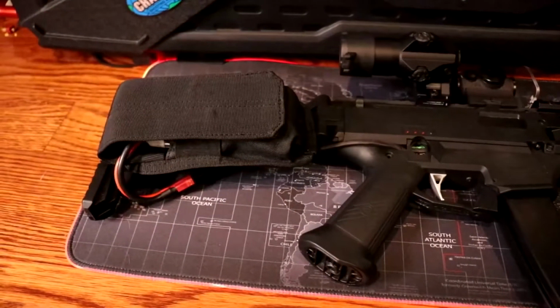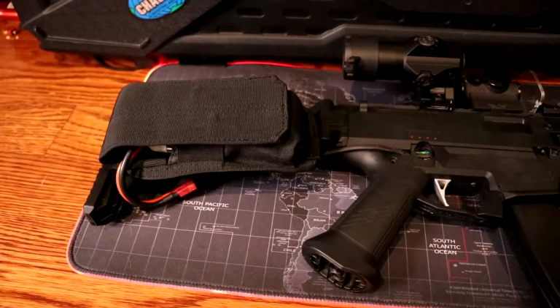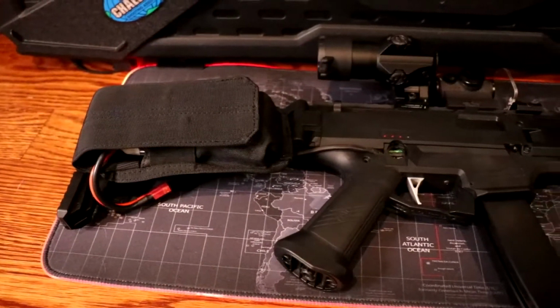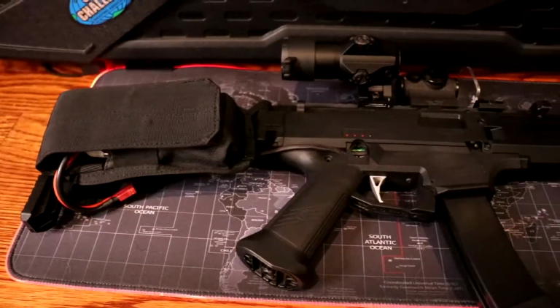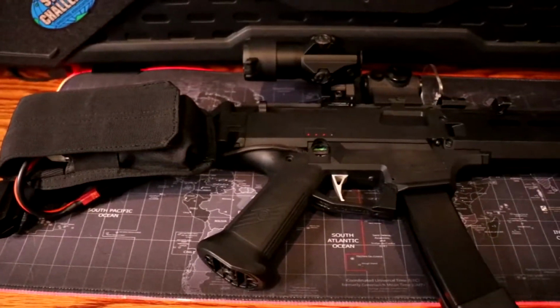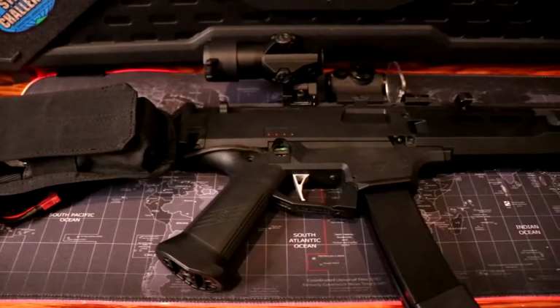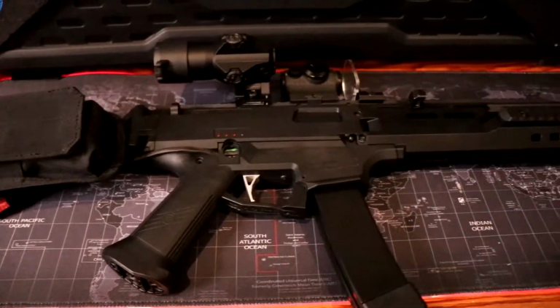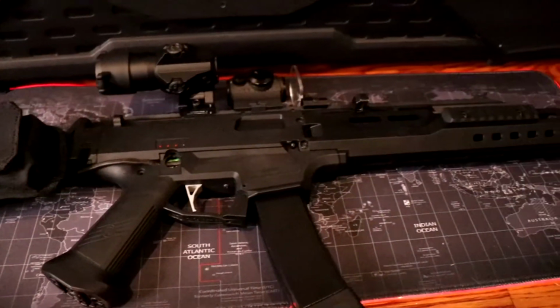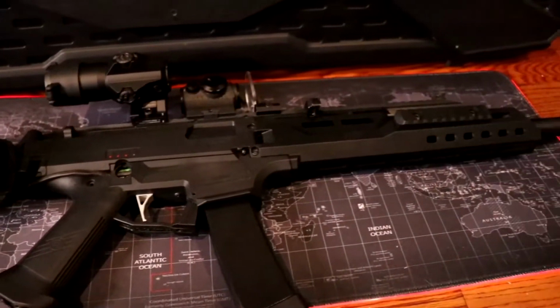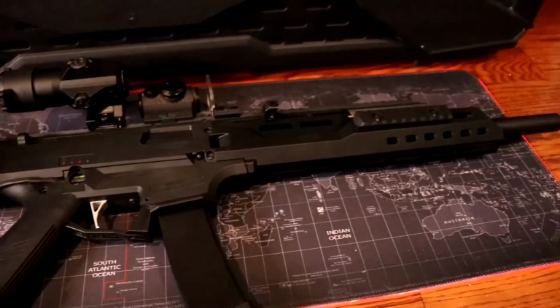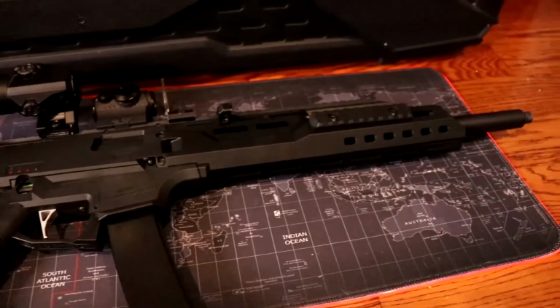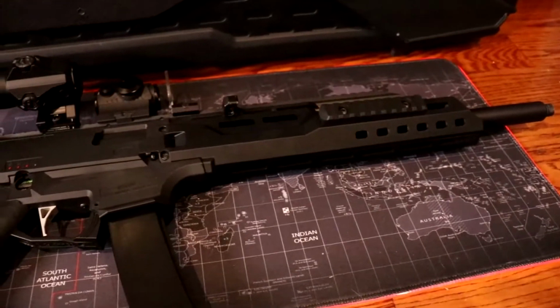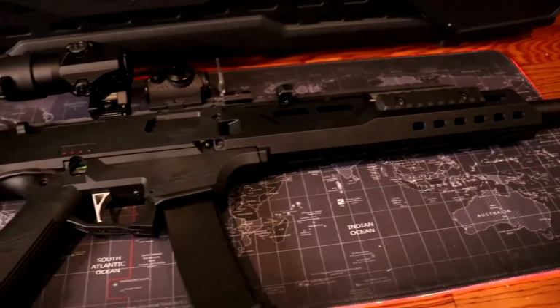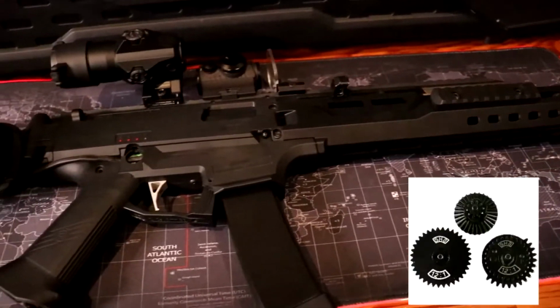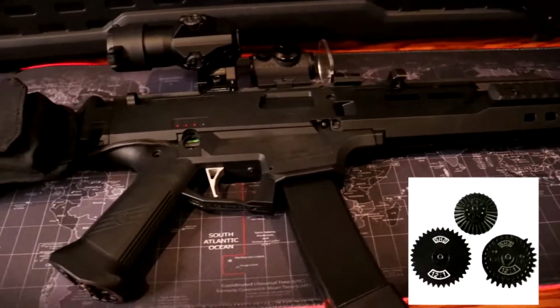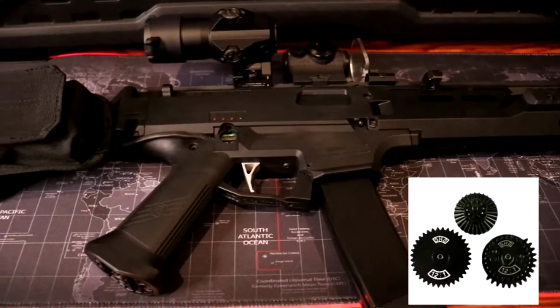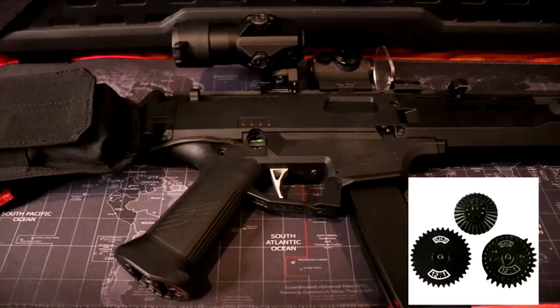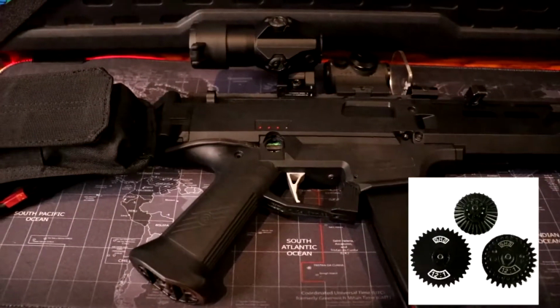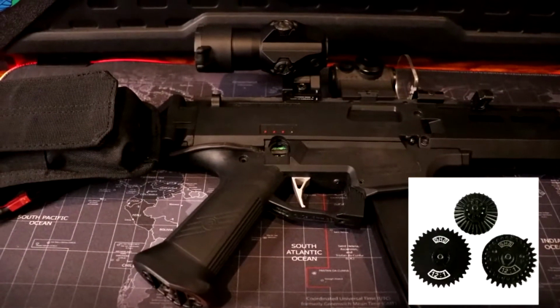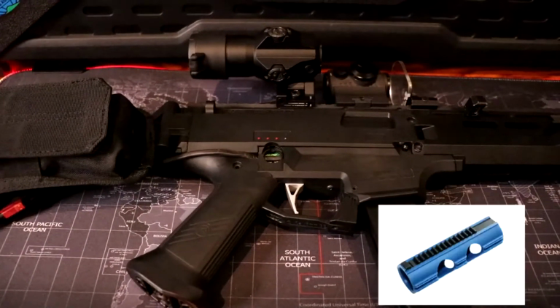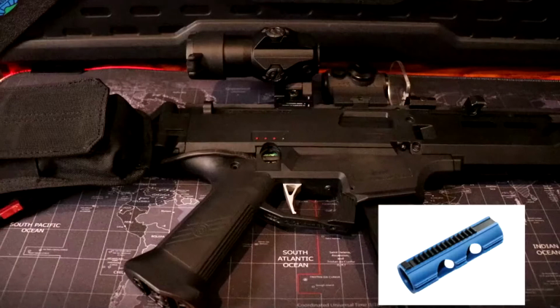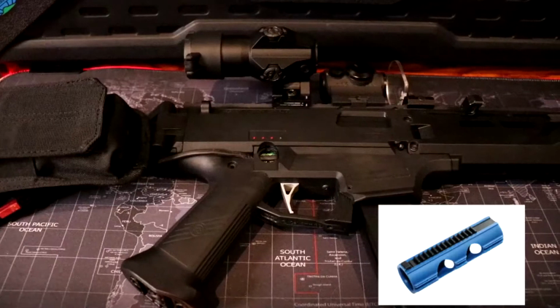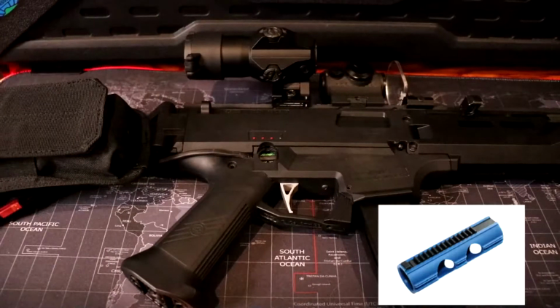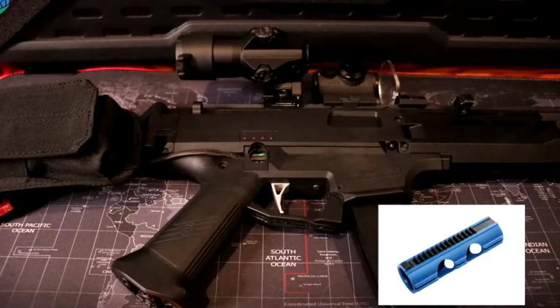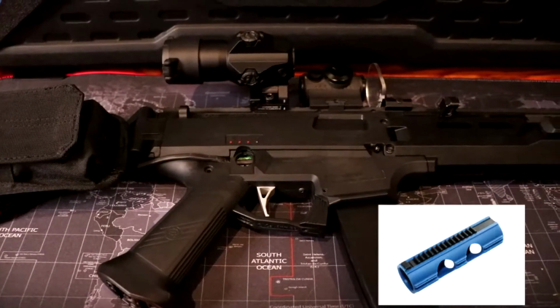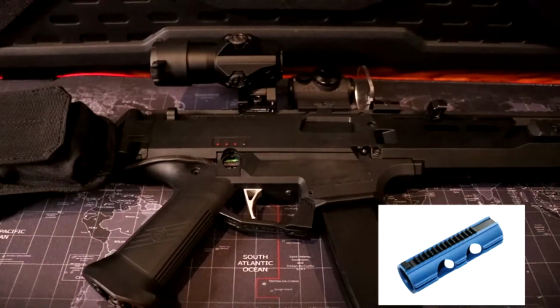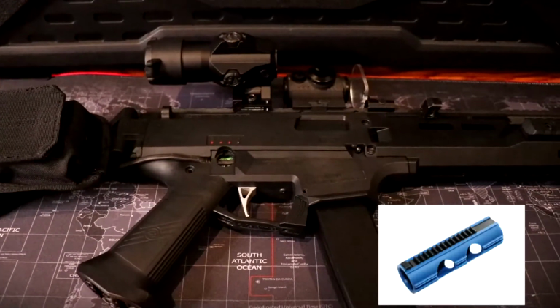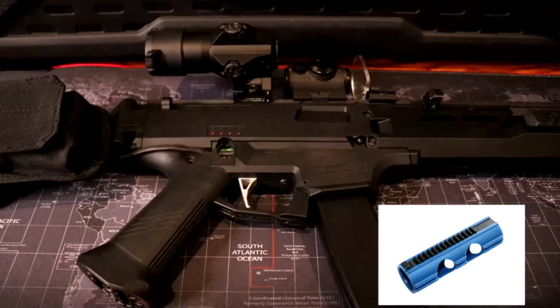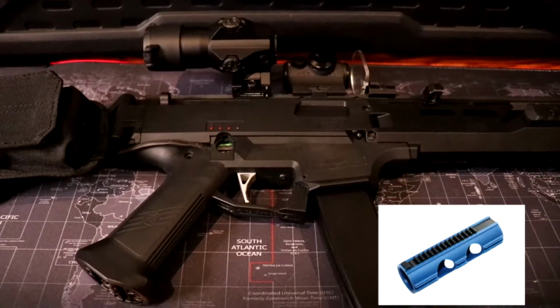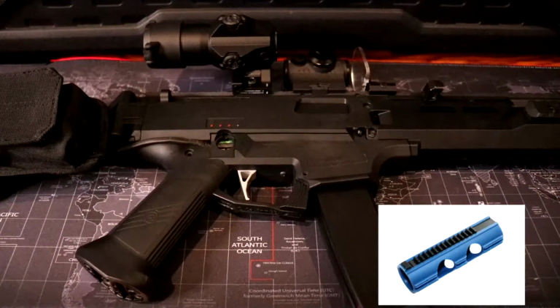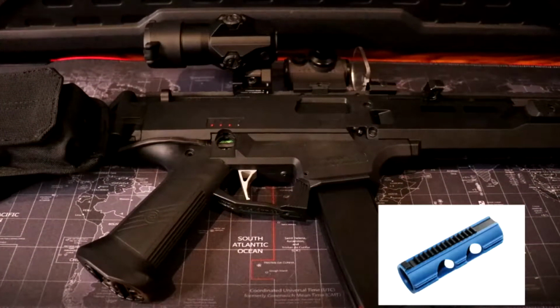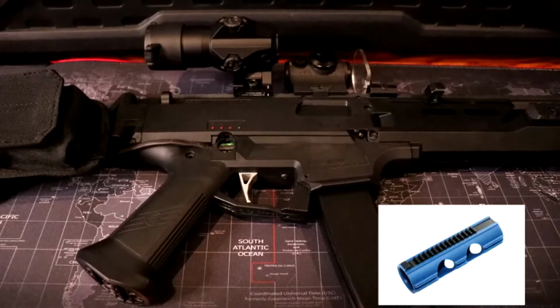Hey, what's up guys. This is my ASG Scorpion EVO trigger response build. For the internals, it is rocking the SHS 12-1 gears. I have the SHS Swiss cheese piston with the full metal rack. The rack is also epoxy'd down.